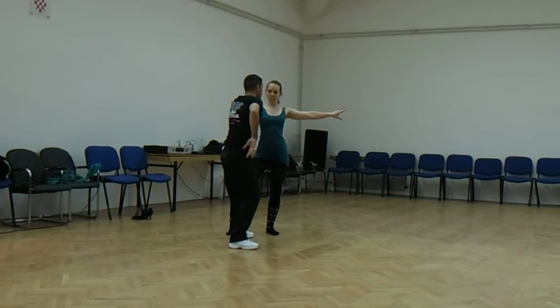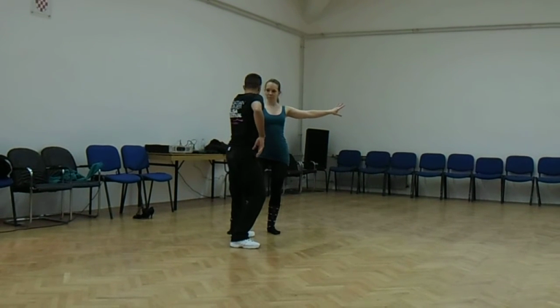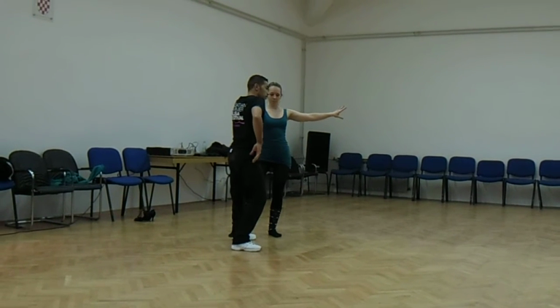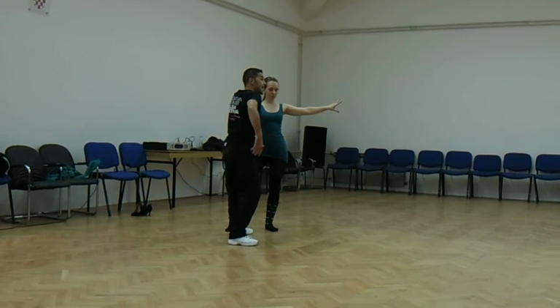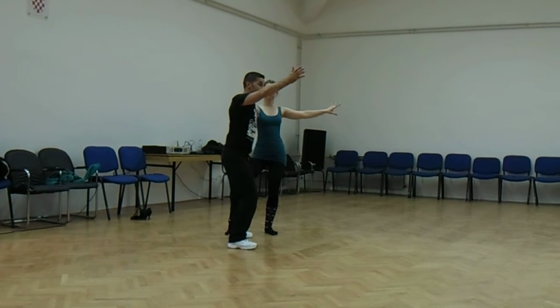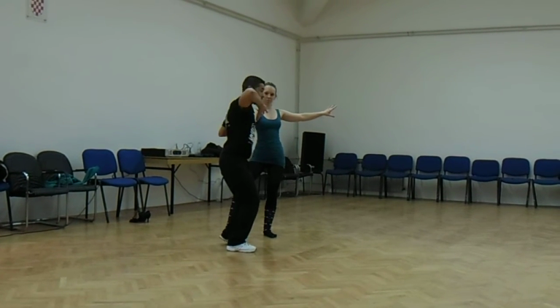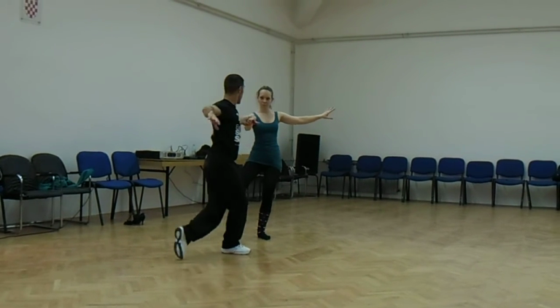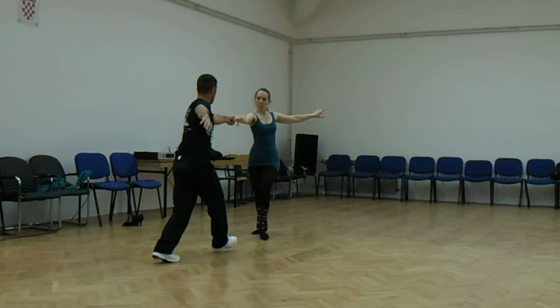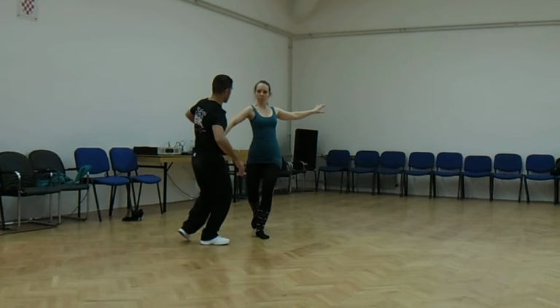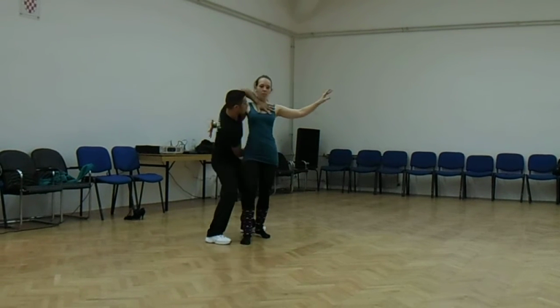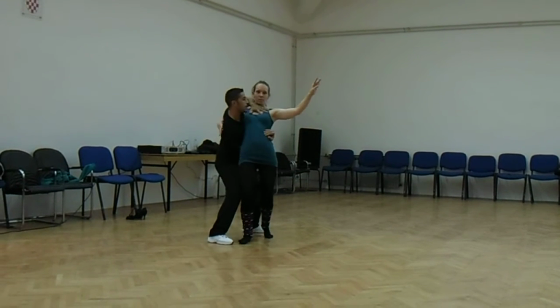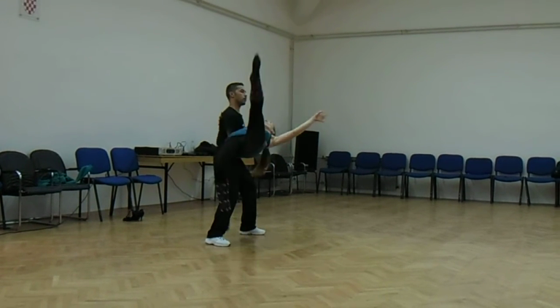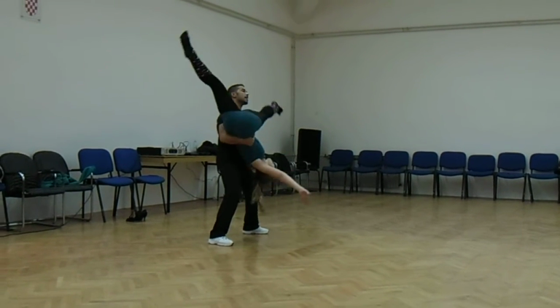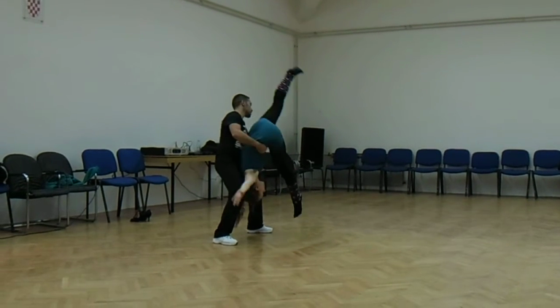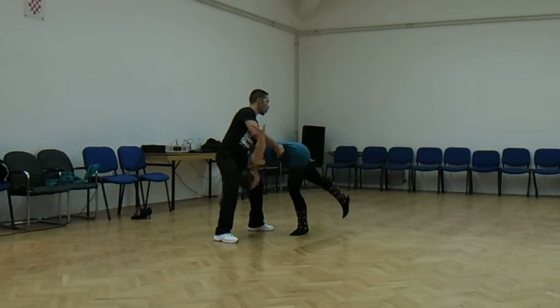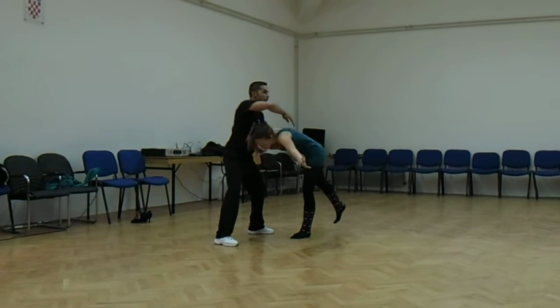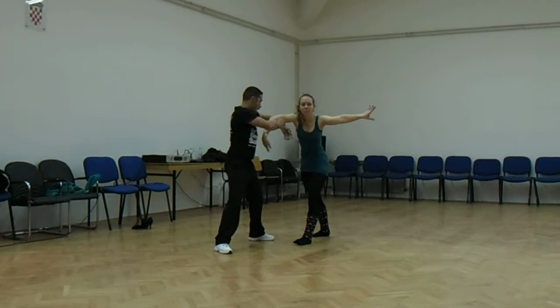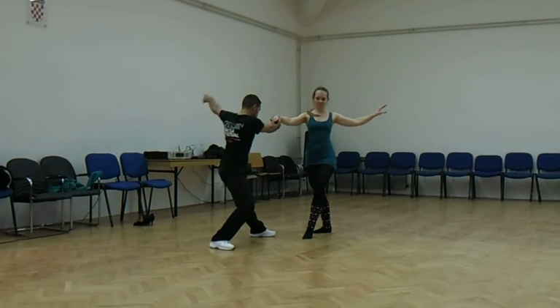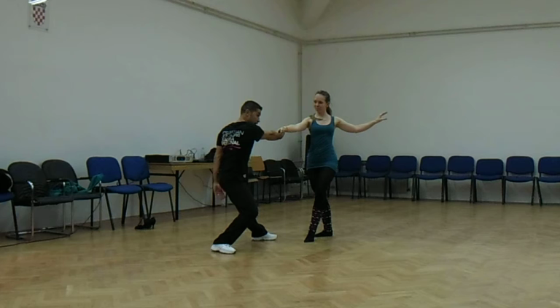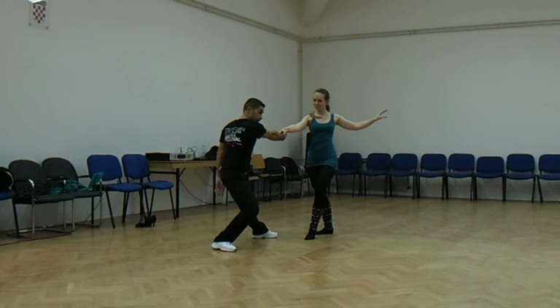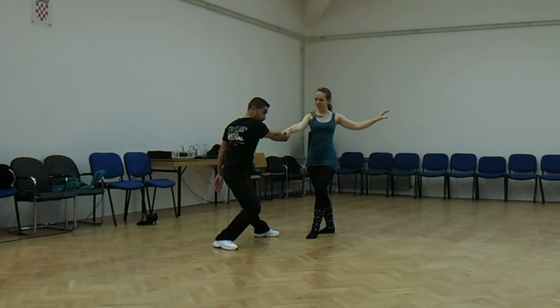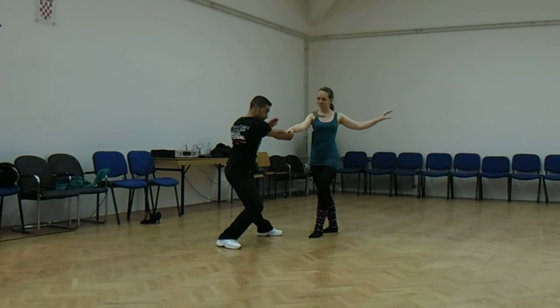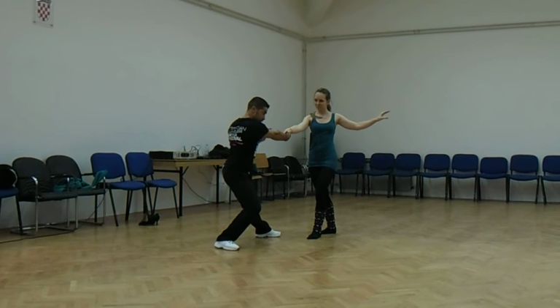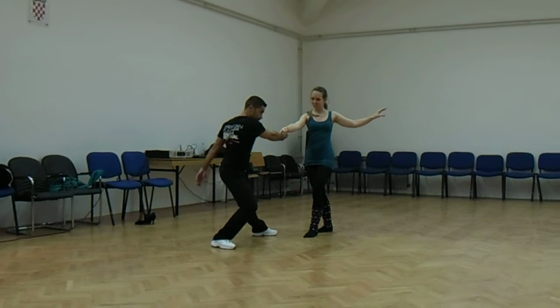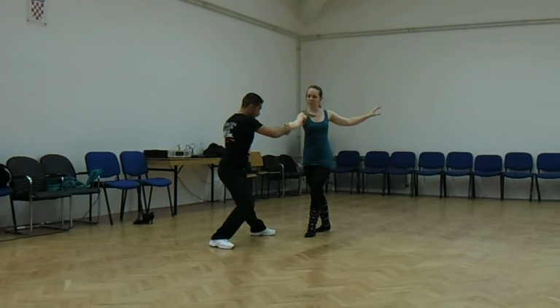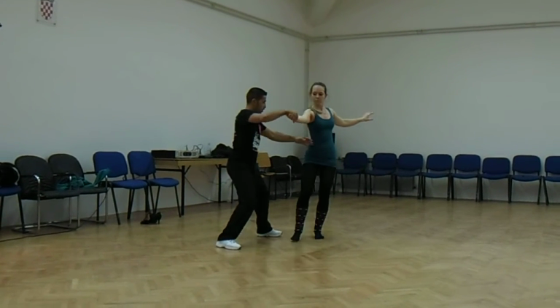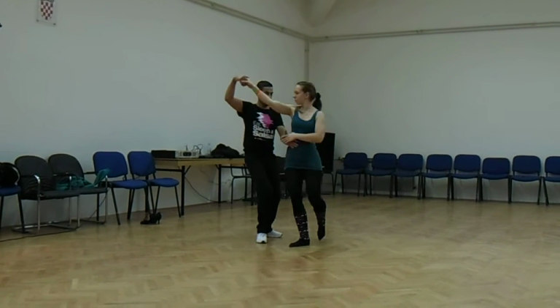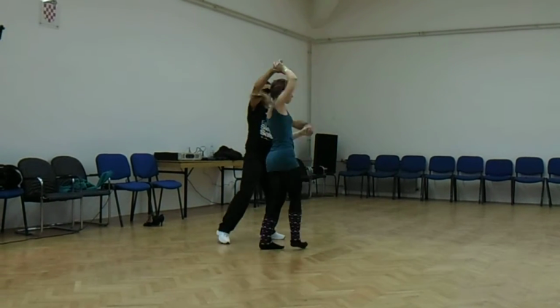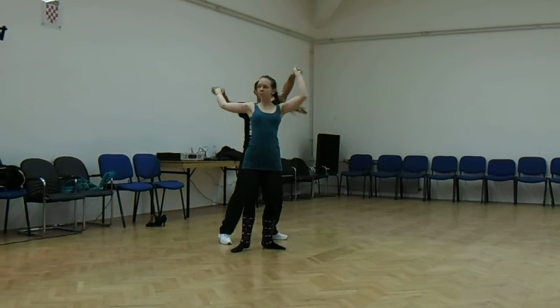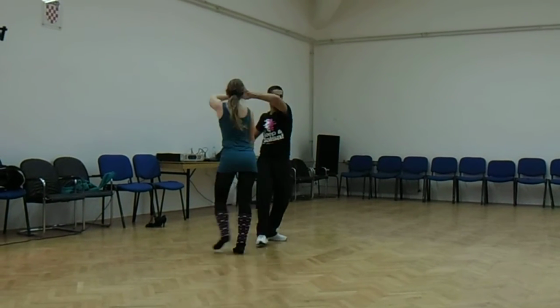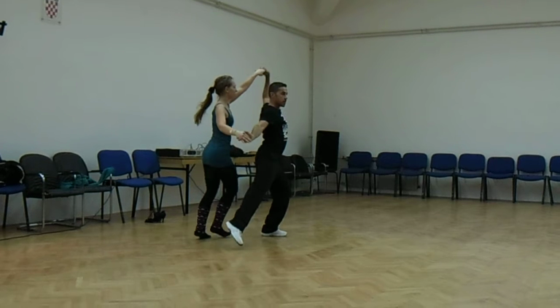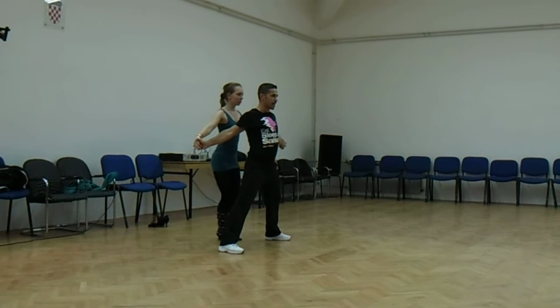And you catch the arm. Then you open. 1, 2. Catch the leg for the legs. Then you catch the right one. Switch it. Turn. Bring it back.